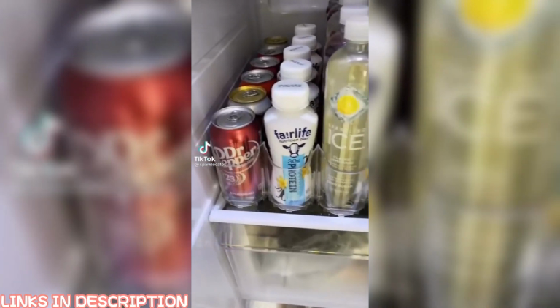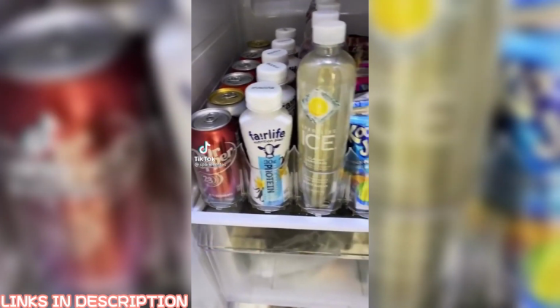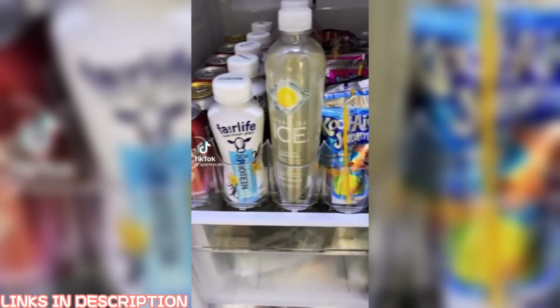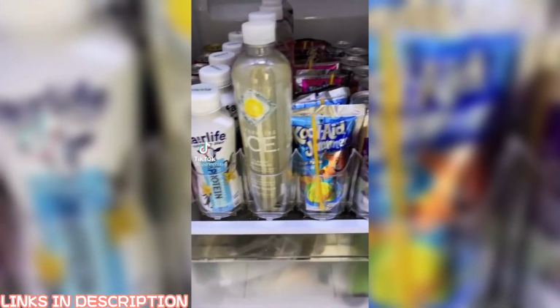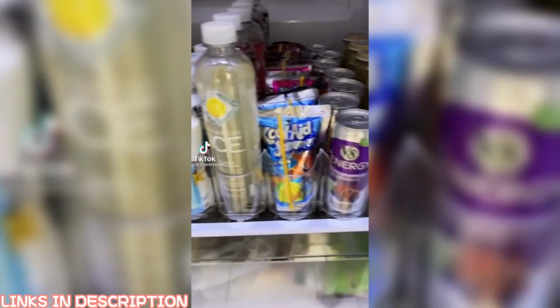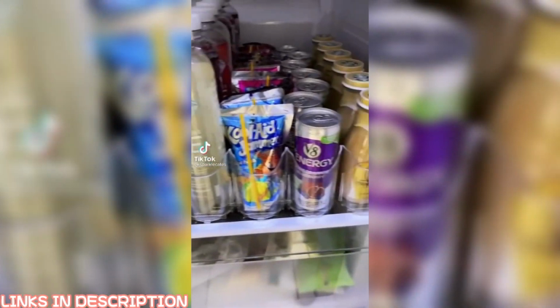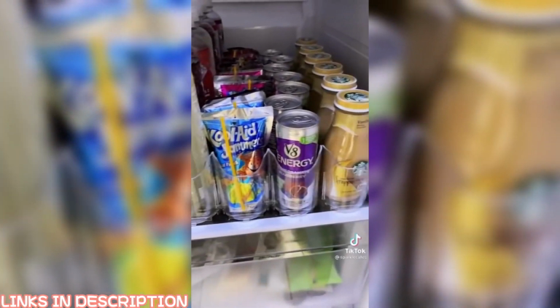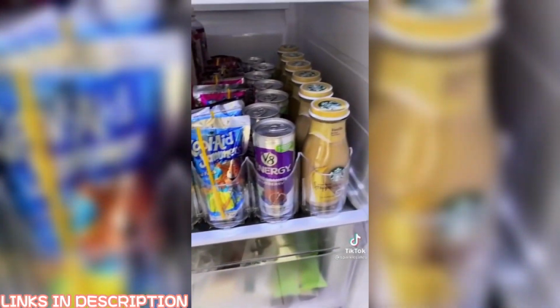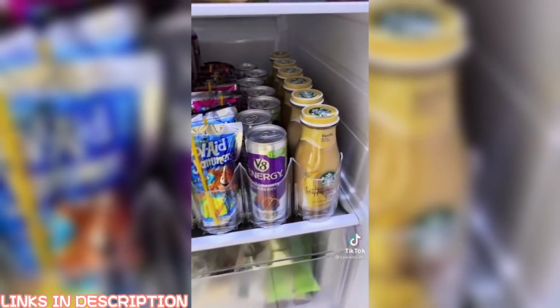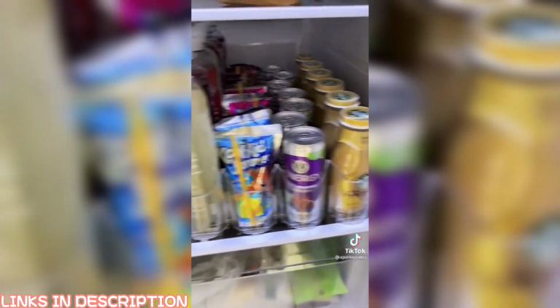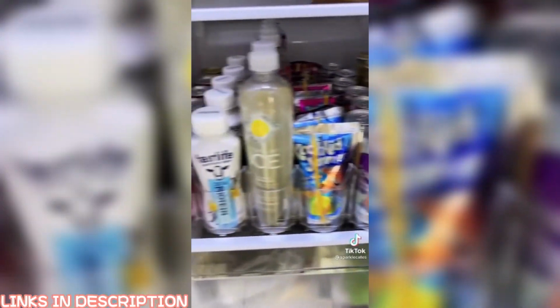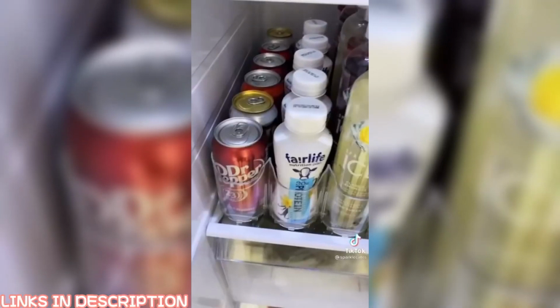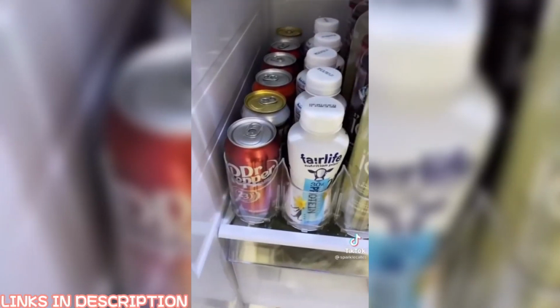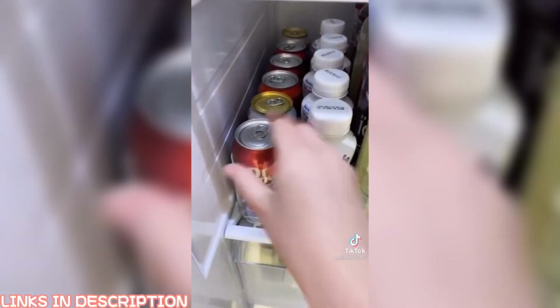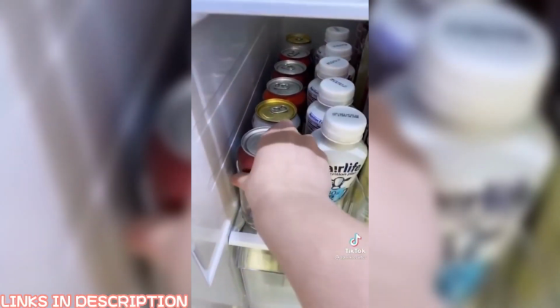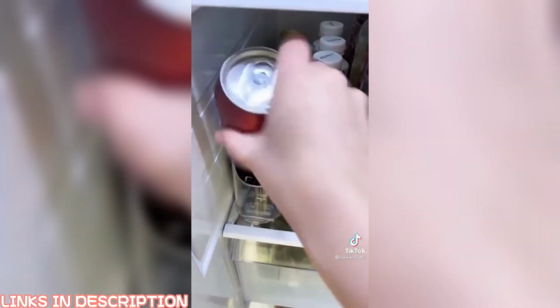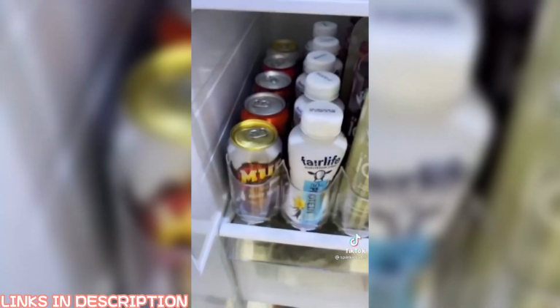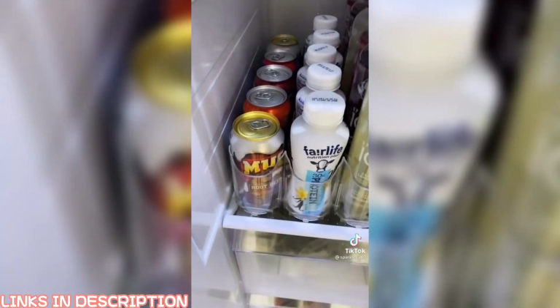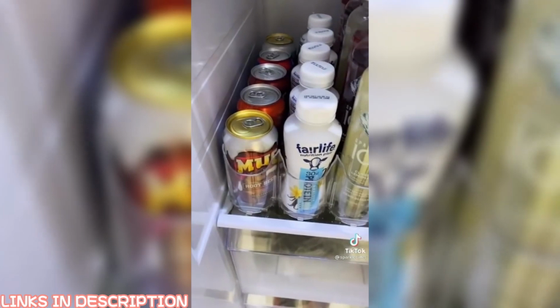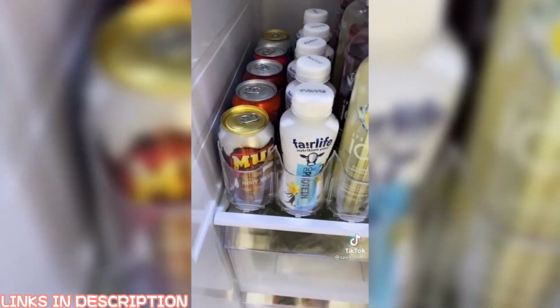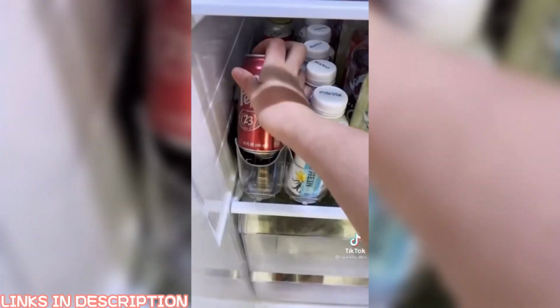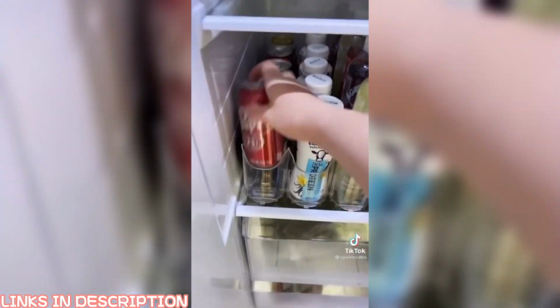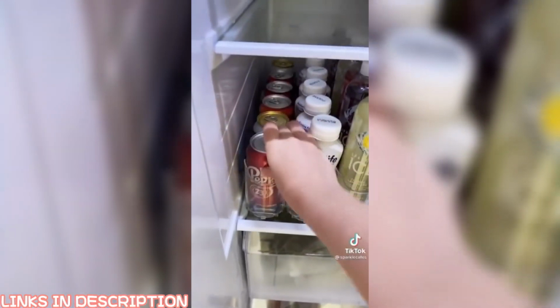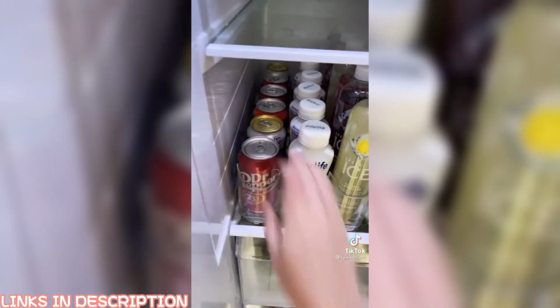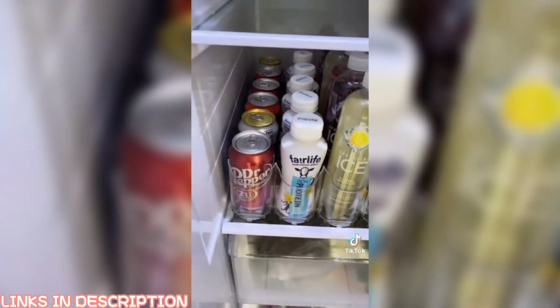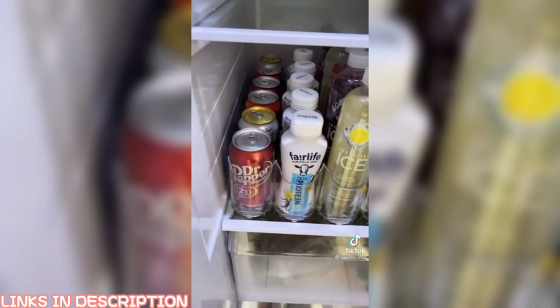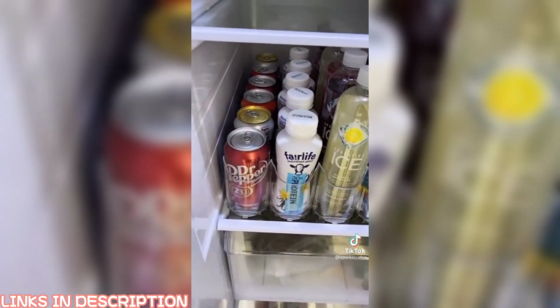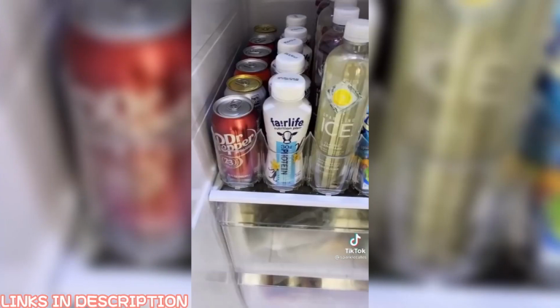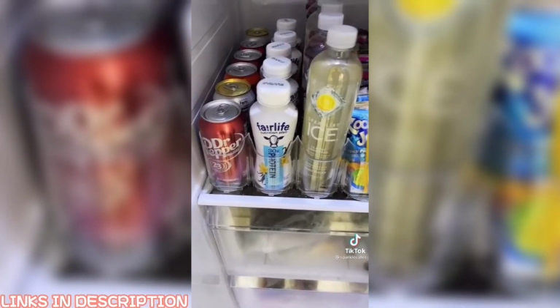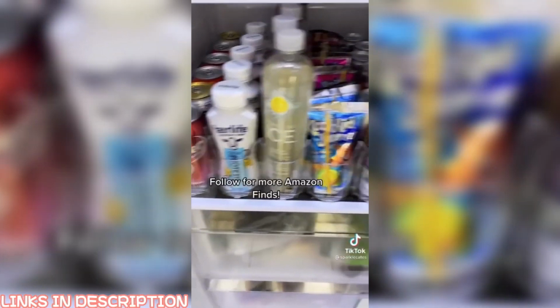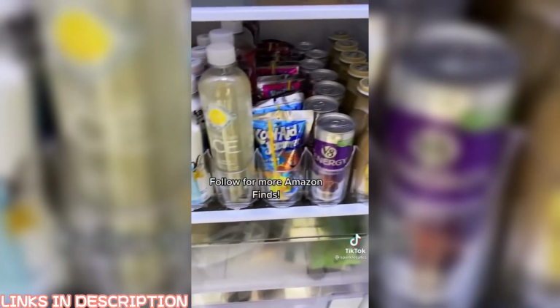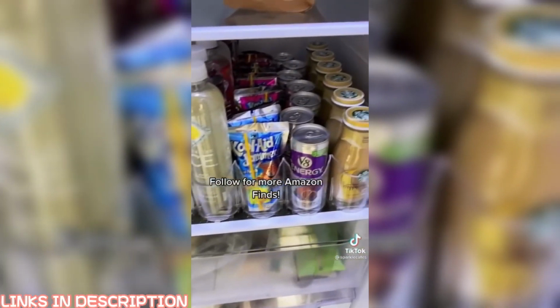This is by far my coolest Amazon find. This drink dispenser makes it so convenient just to grab your drink and it's so easy to refill. You can fit this size to your fridge. This is a game changer.